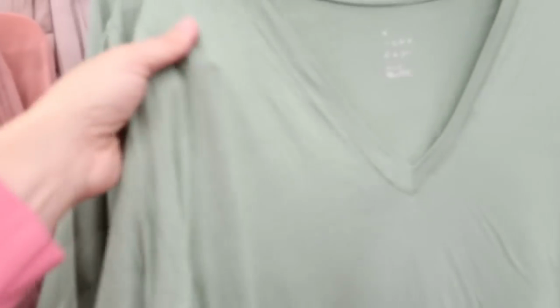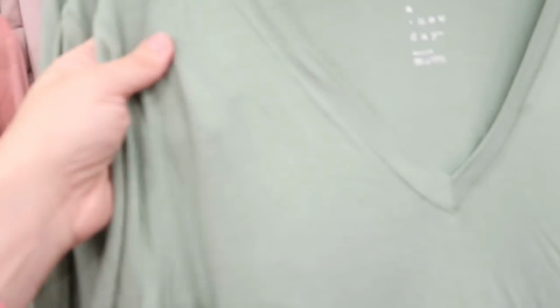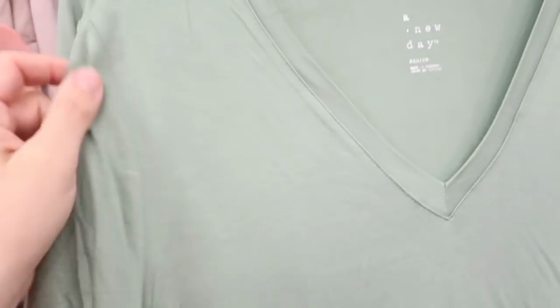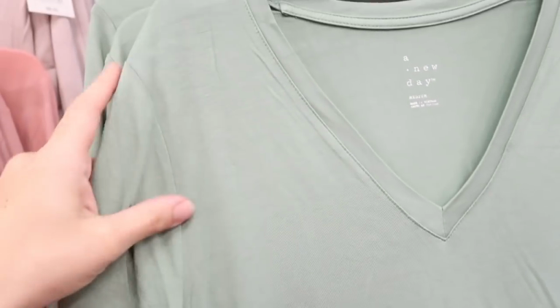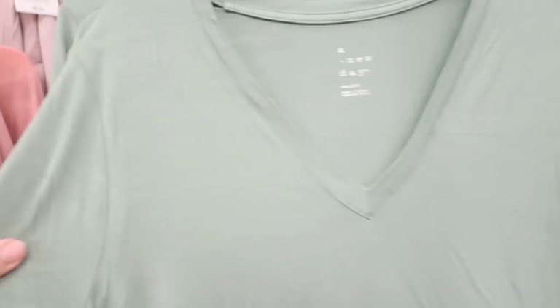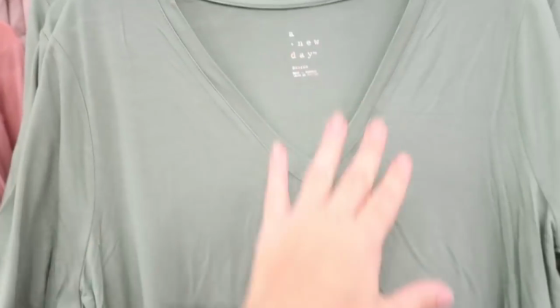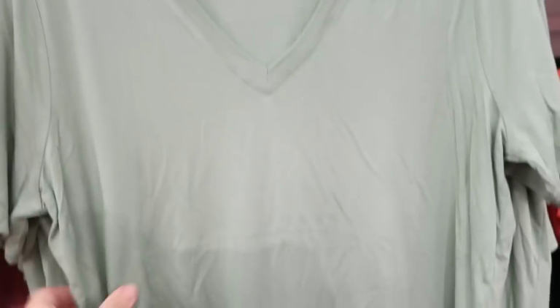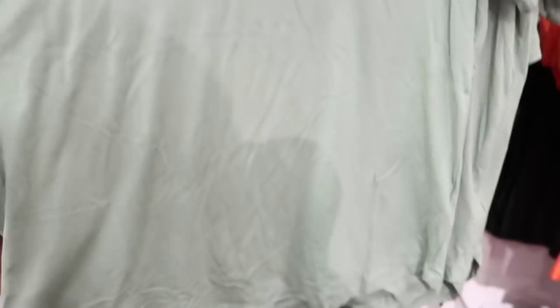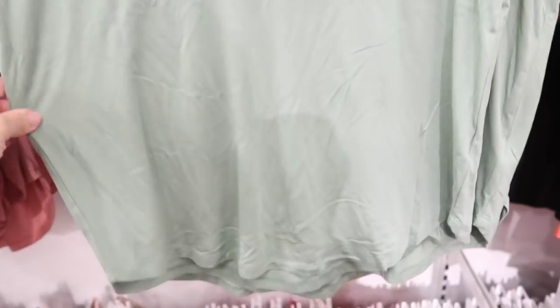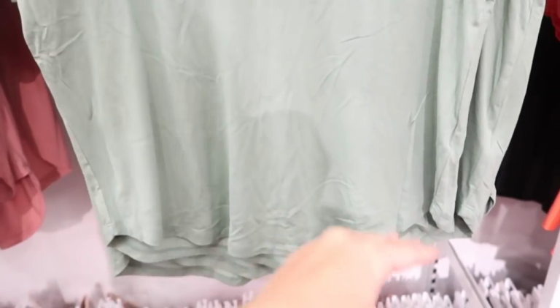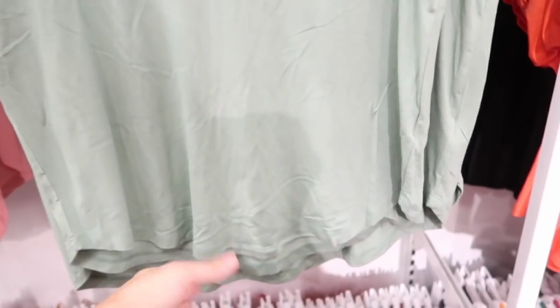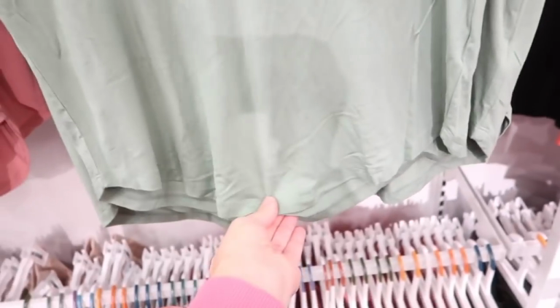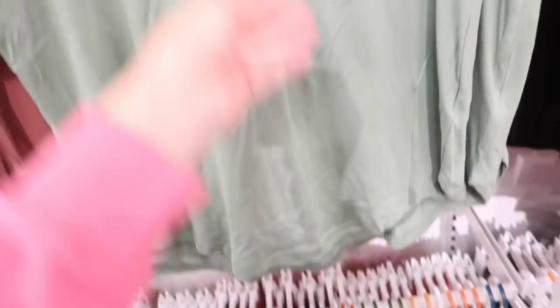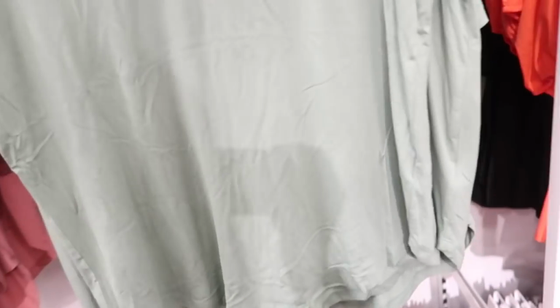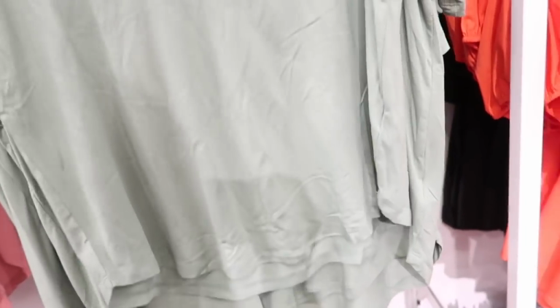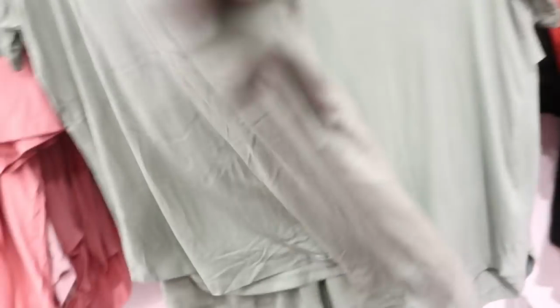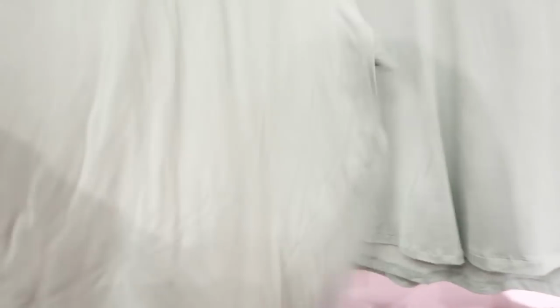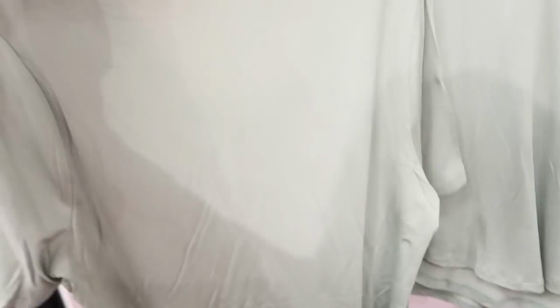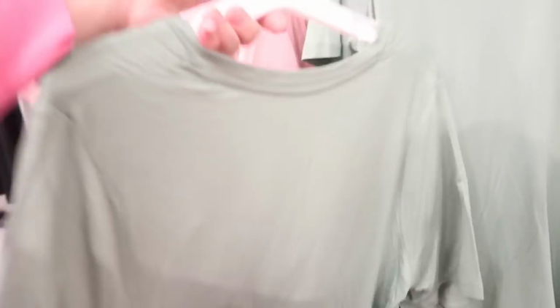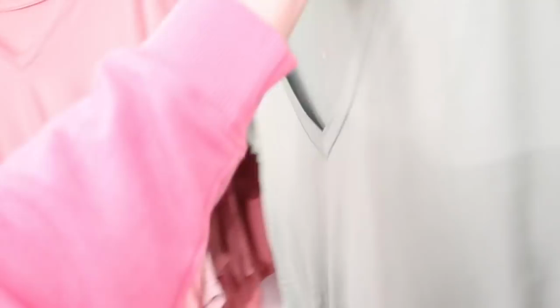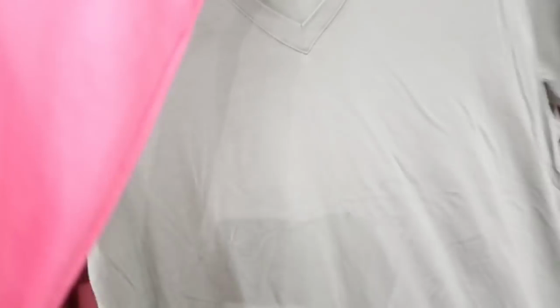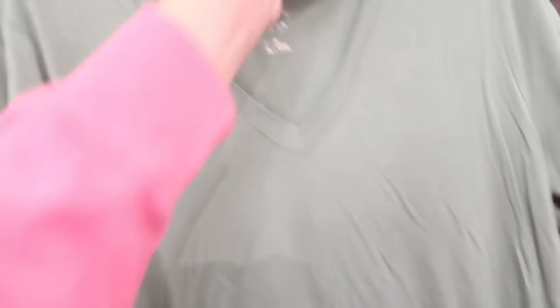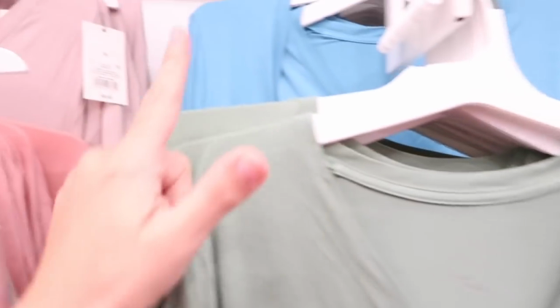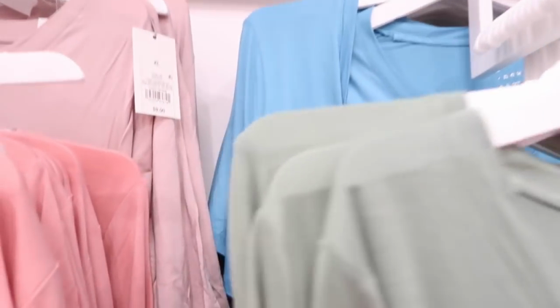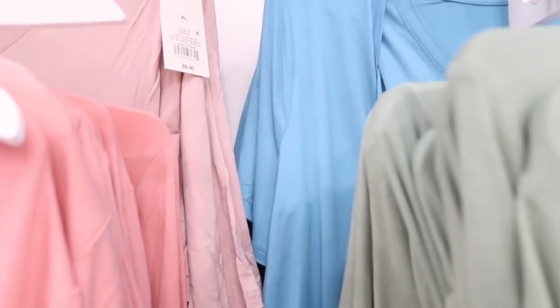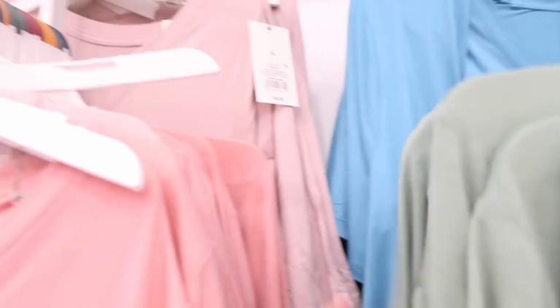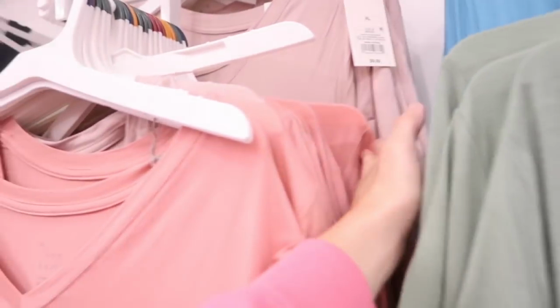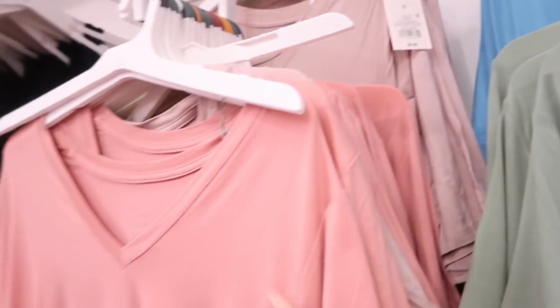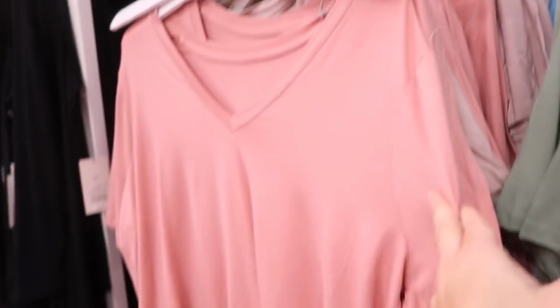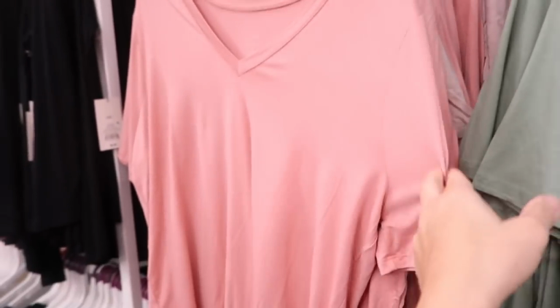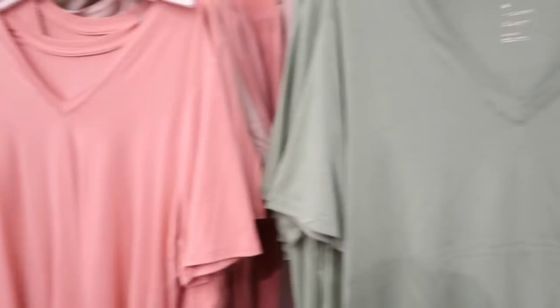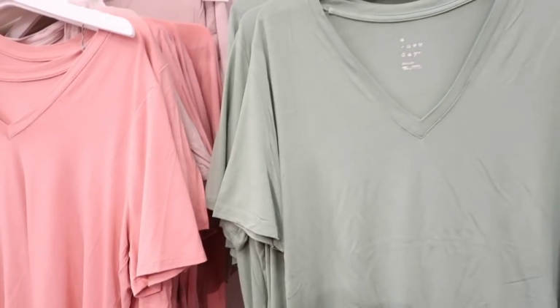V-neck tees from A New Day. These are like the silky kind of material, drop sleeve, v-neck, flowy fit in the body, and then it scoops down a little lower in the middle with the same fit through the back. Comes in green, blue, taupe, and pink. They're $9.